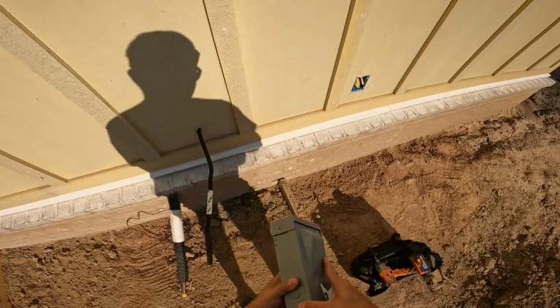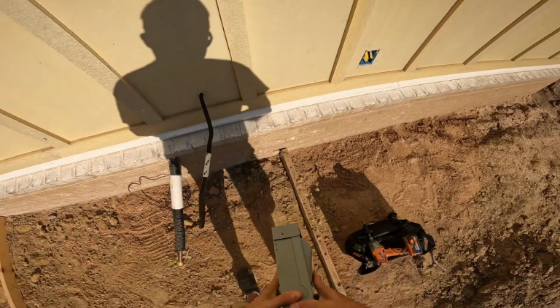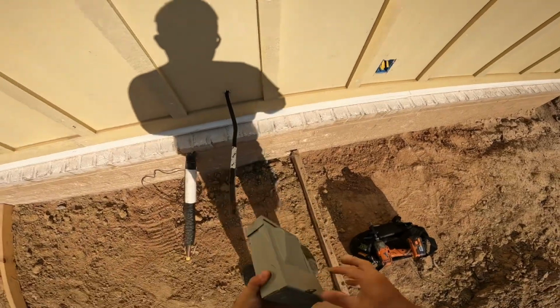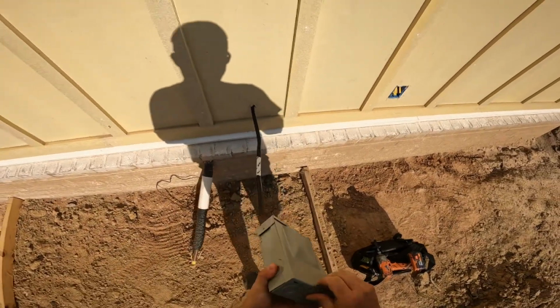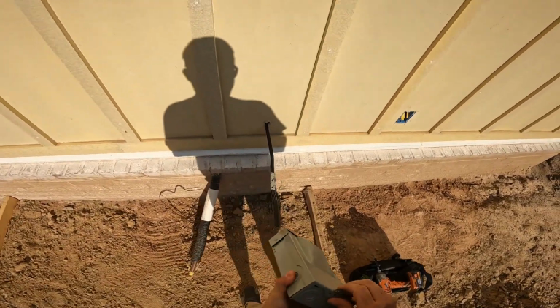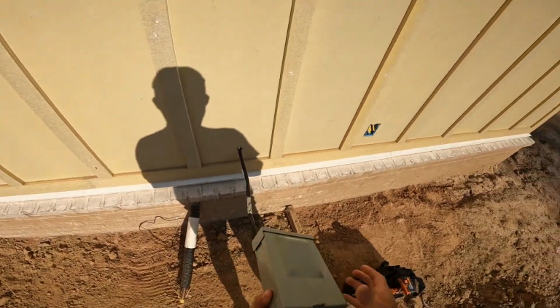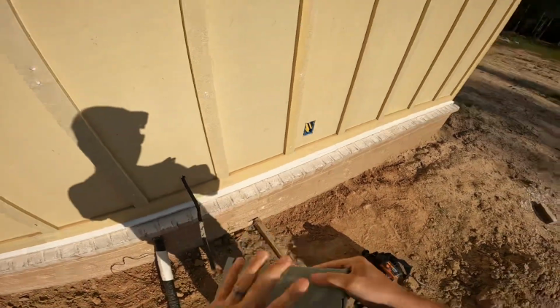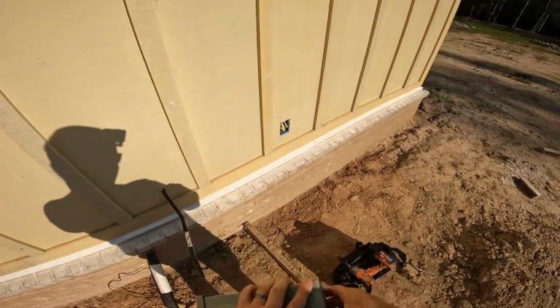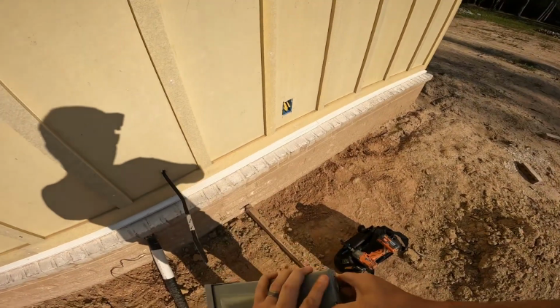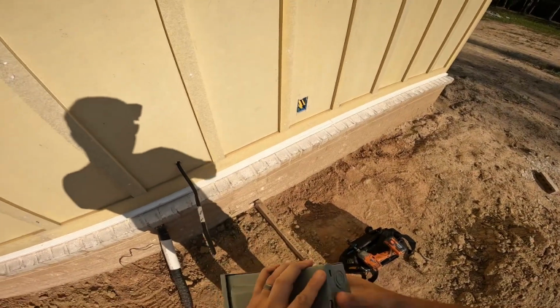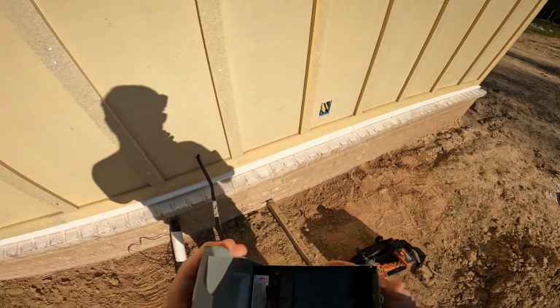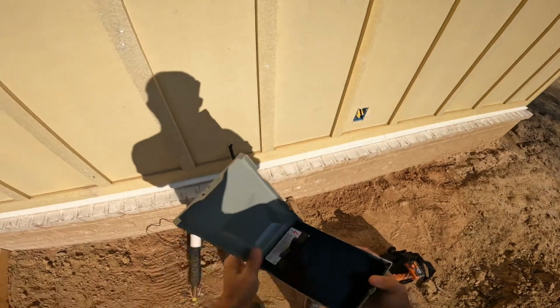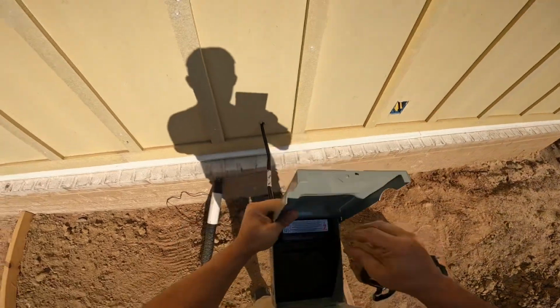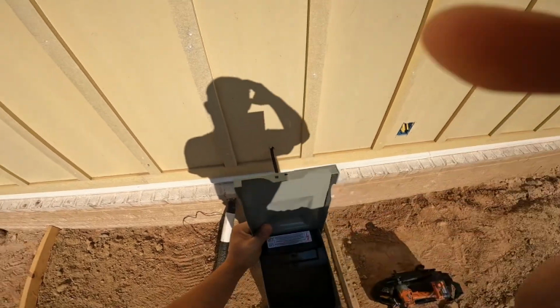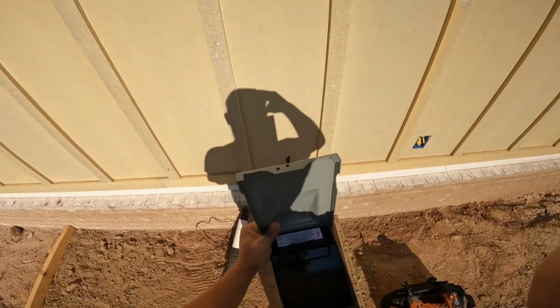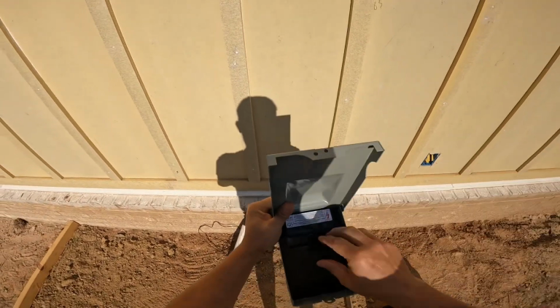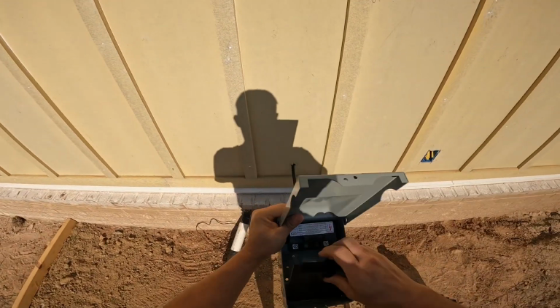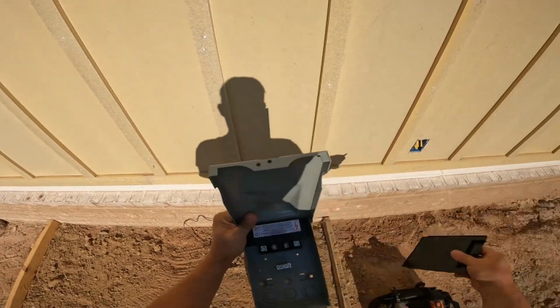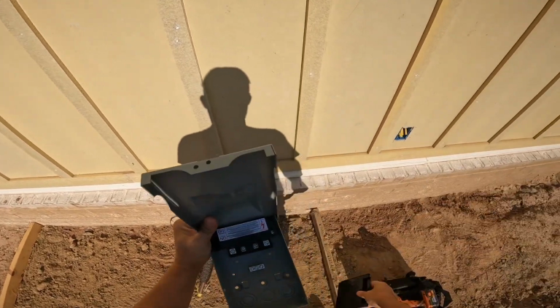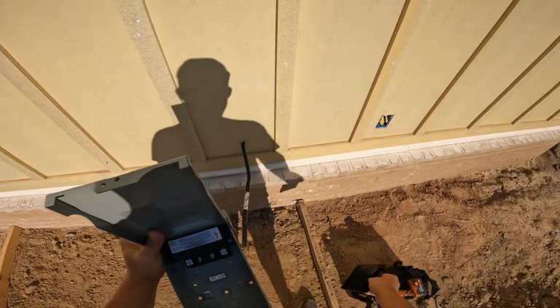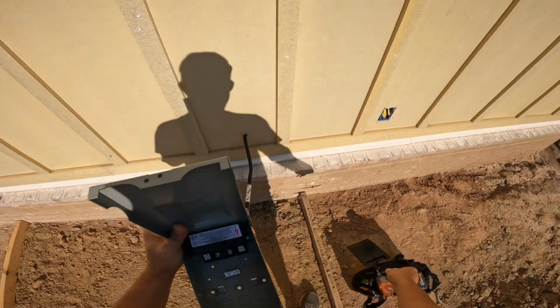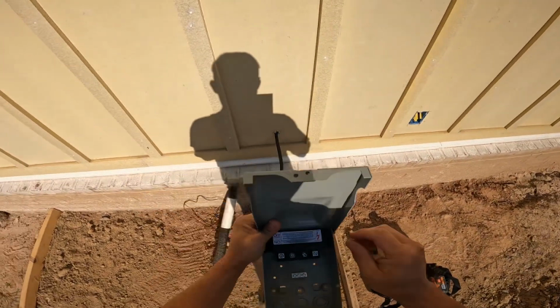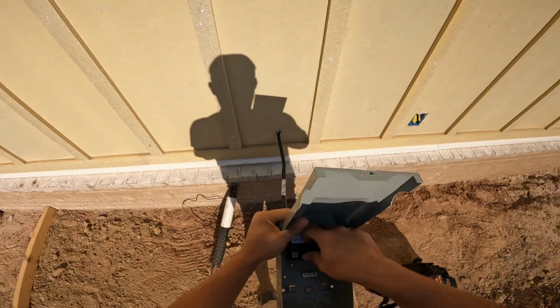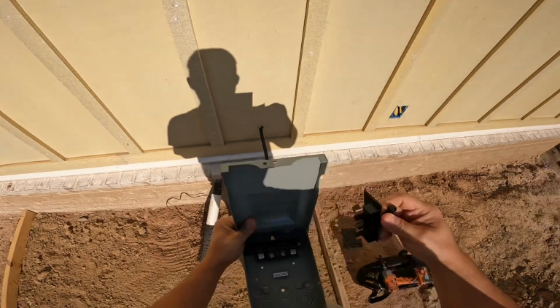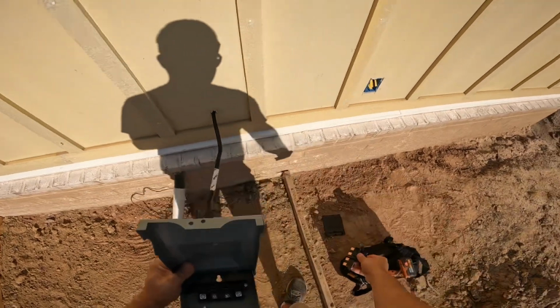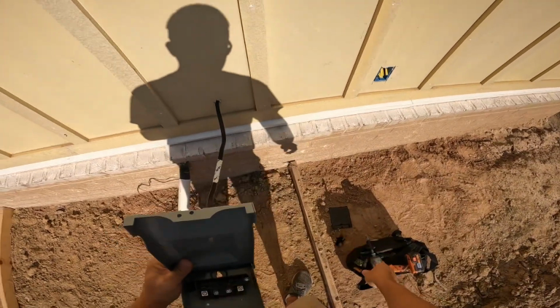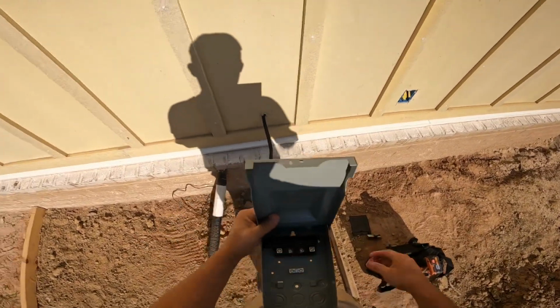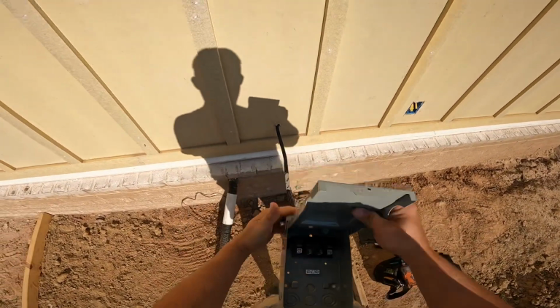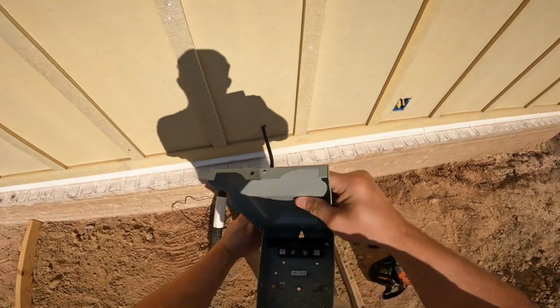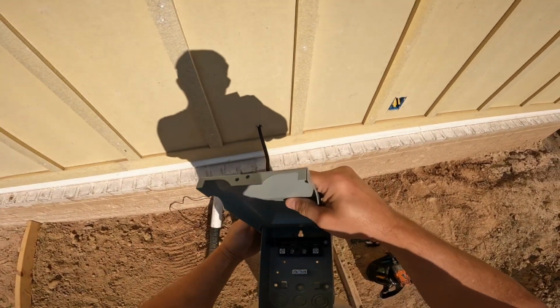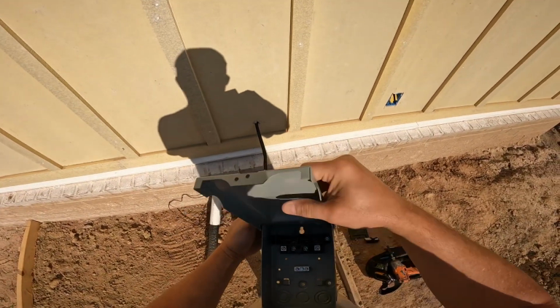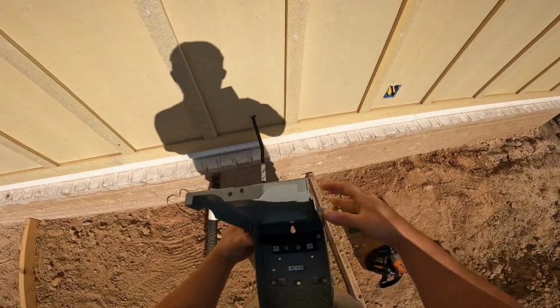Welcome back to another video for KISS Electrical. Today we will be installing a 60 amp residential pullout disconnect for a condensing unit at a house.